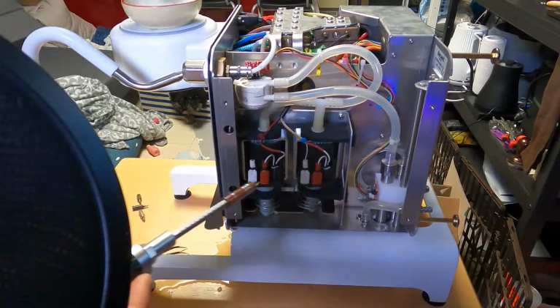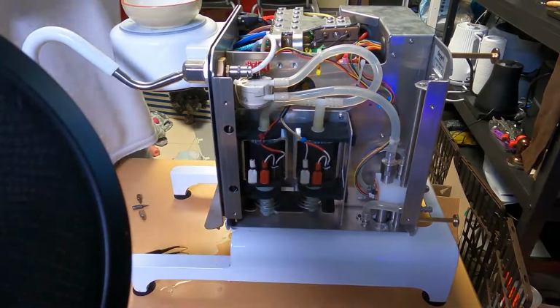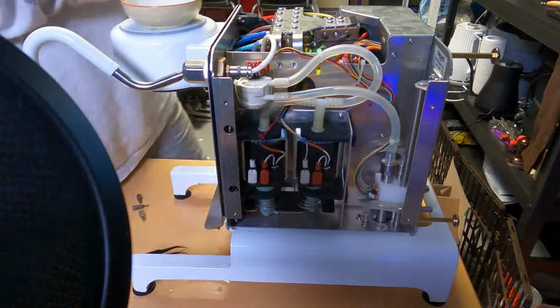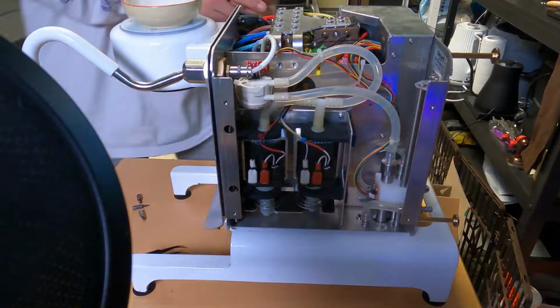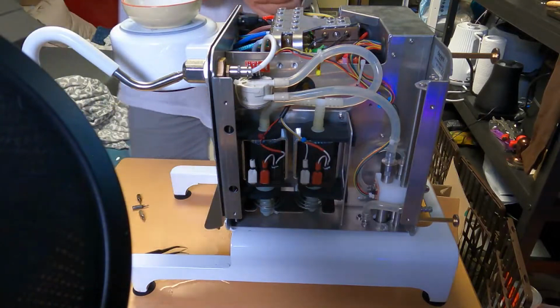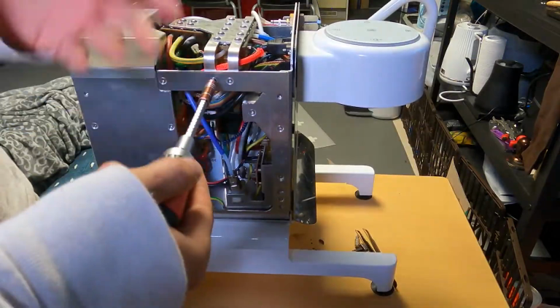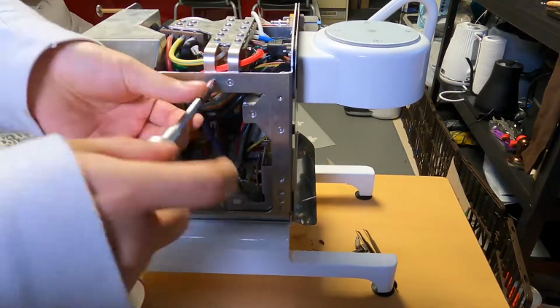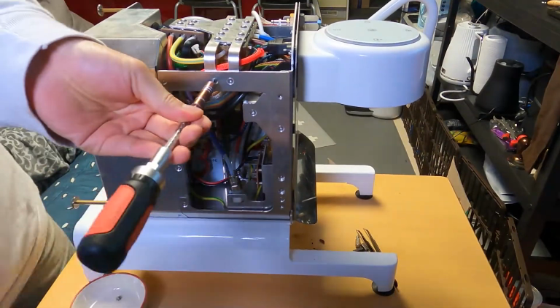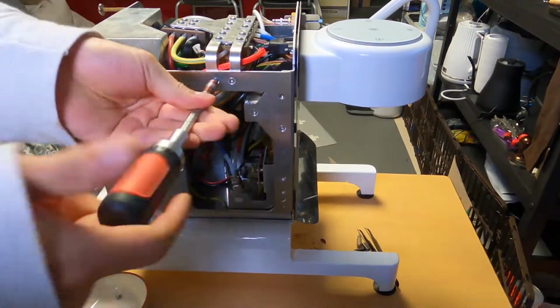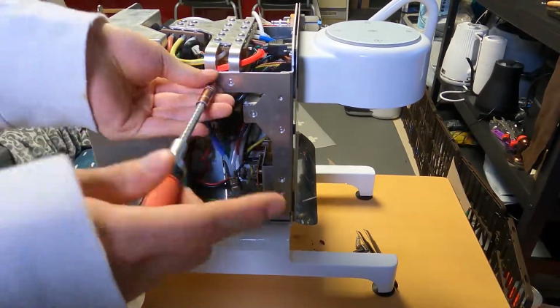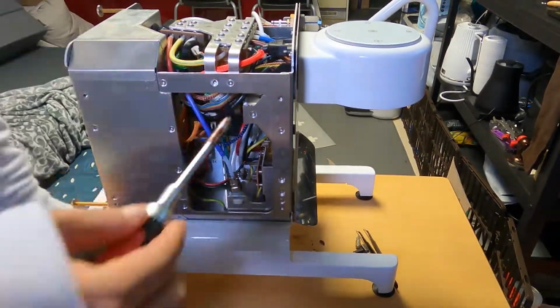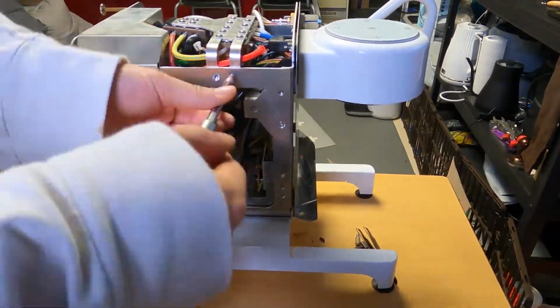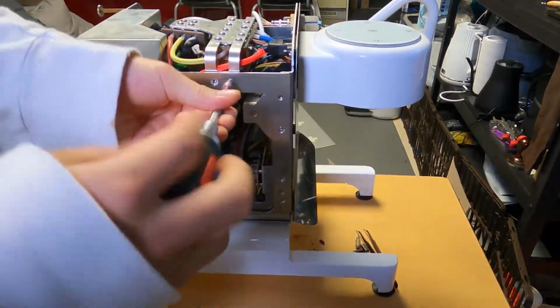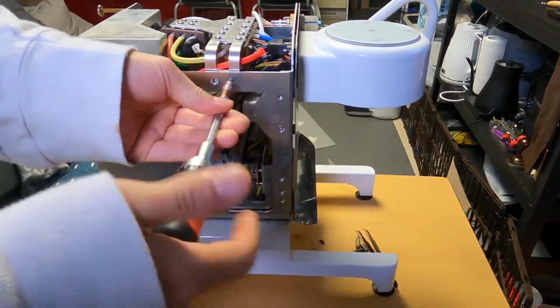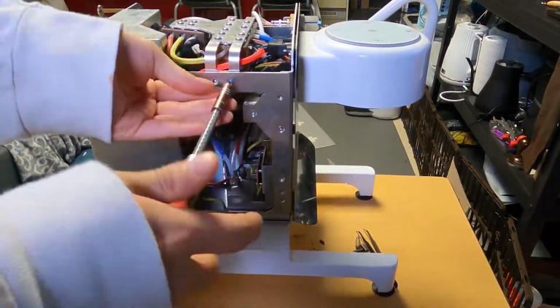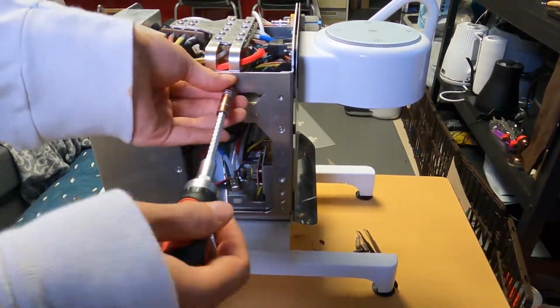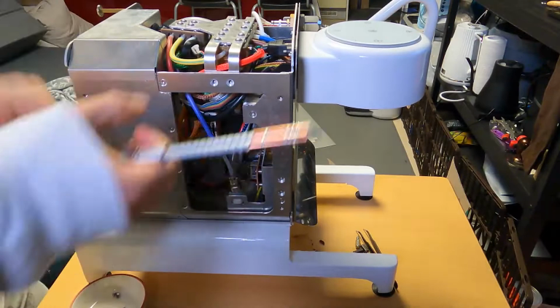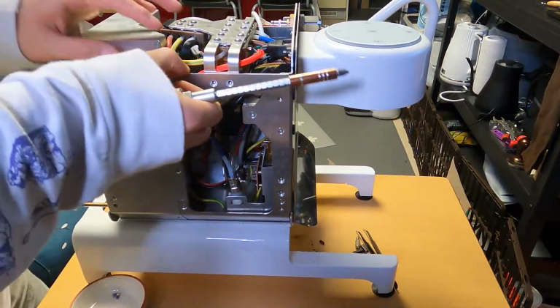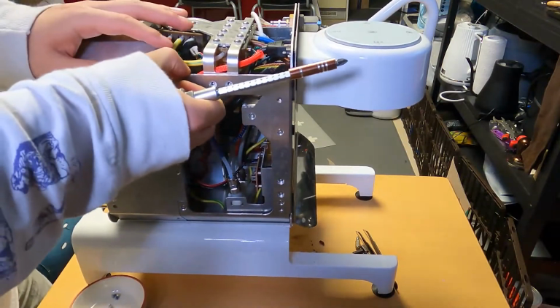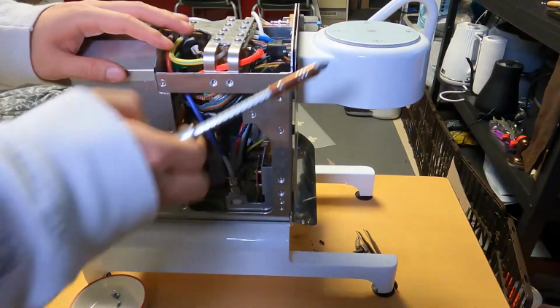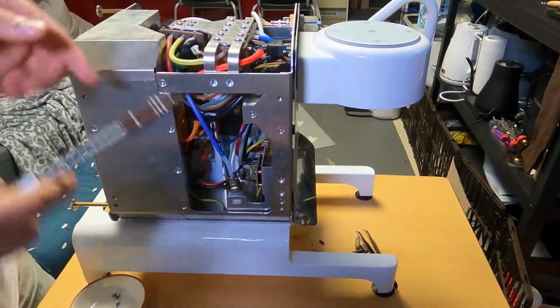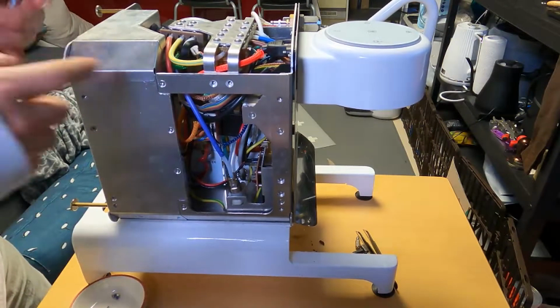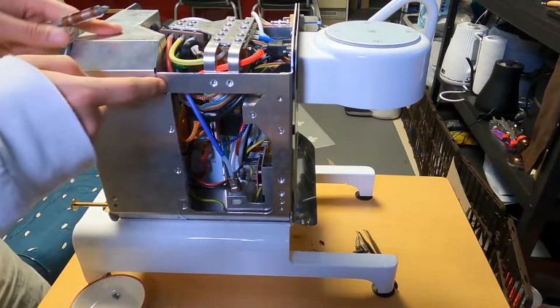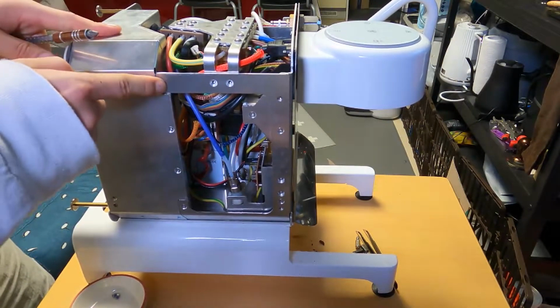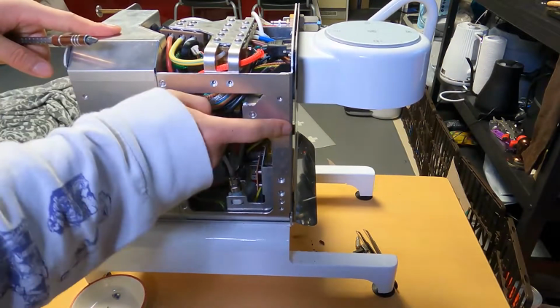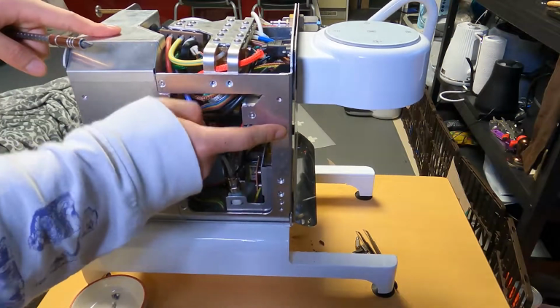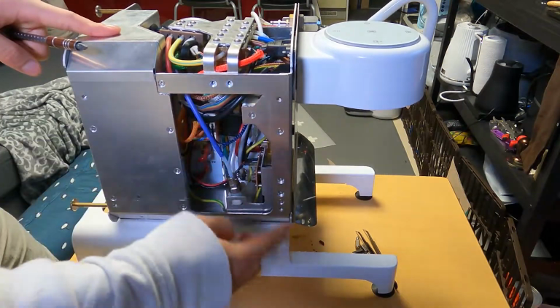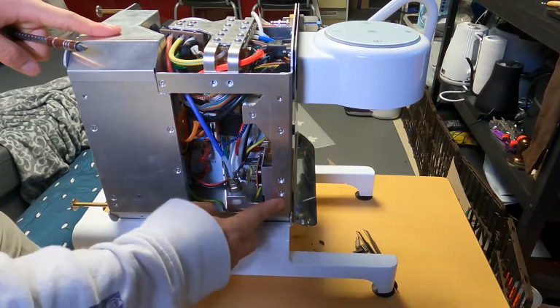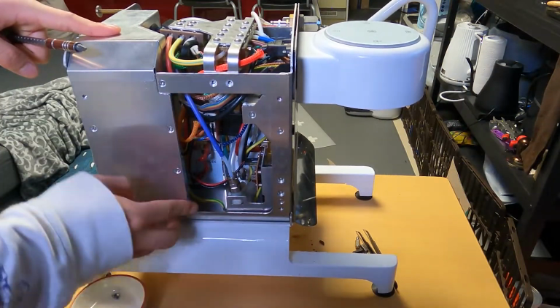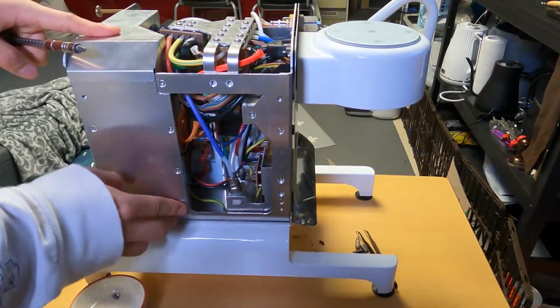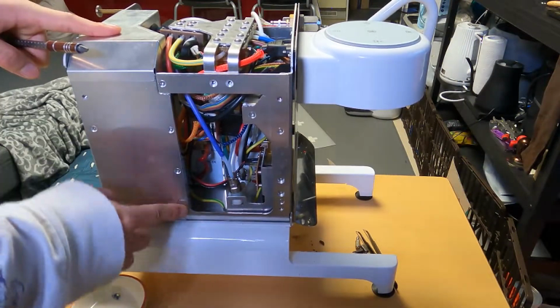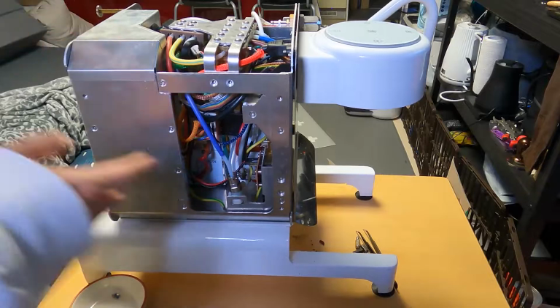Unscrew them on the other side as well, then take this part apart. There are four more screws on there.